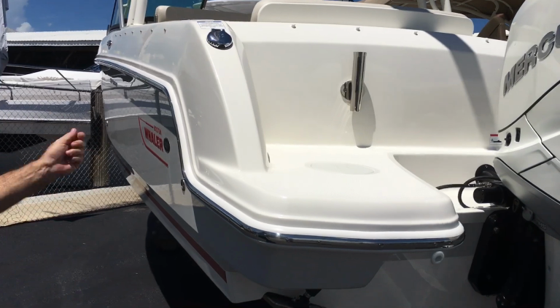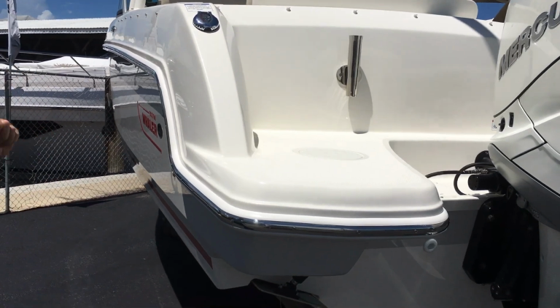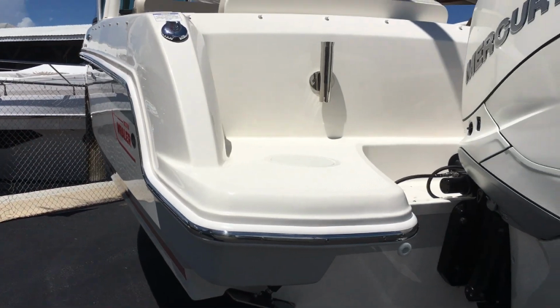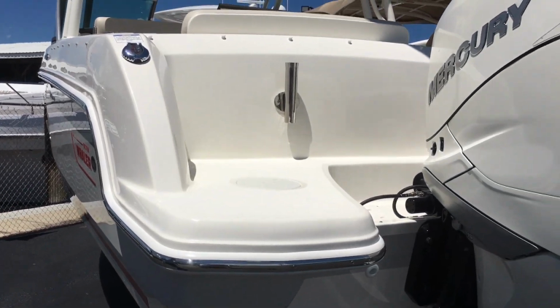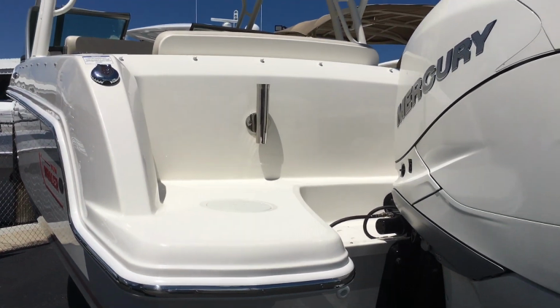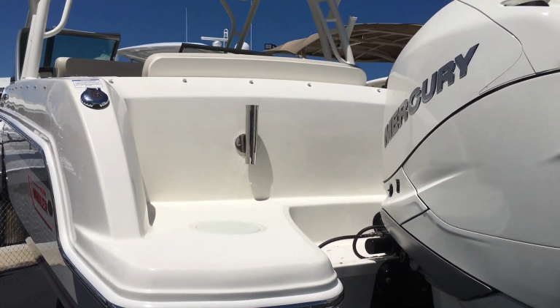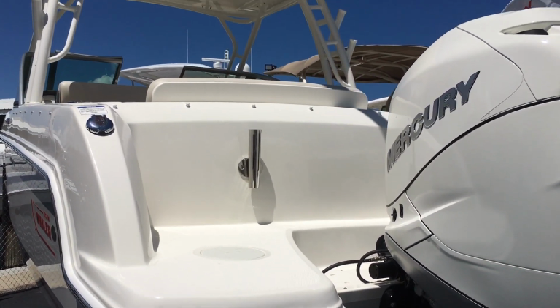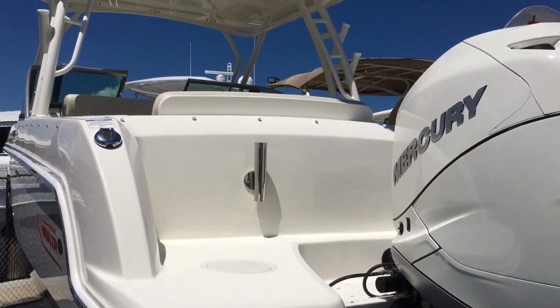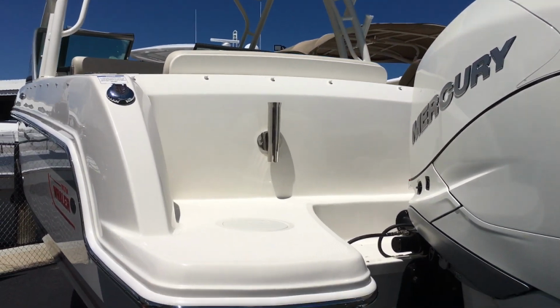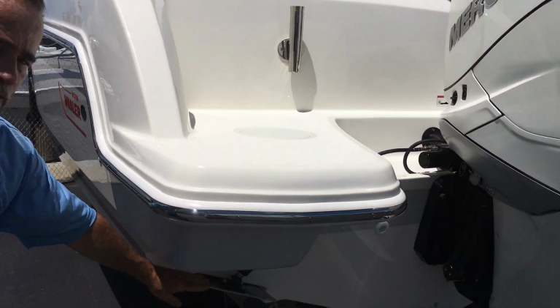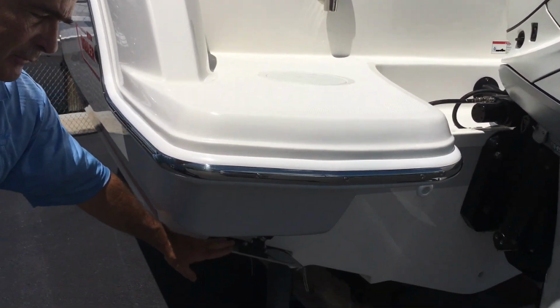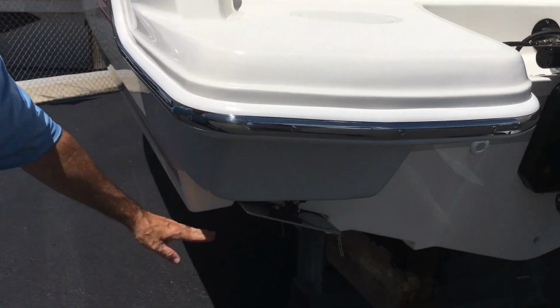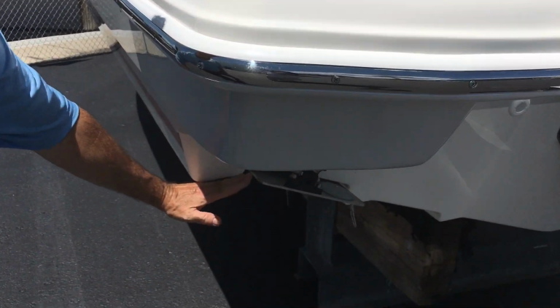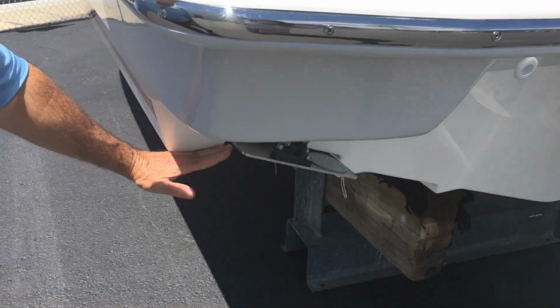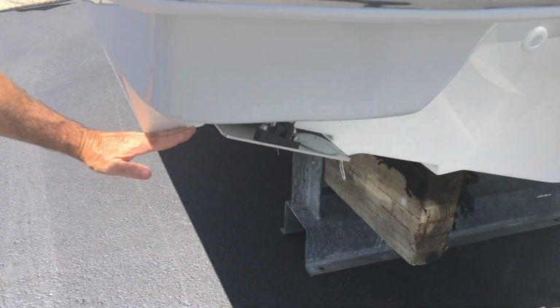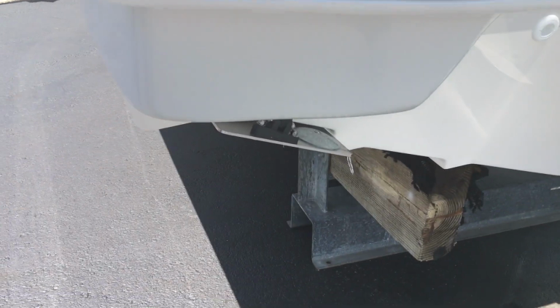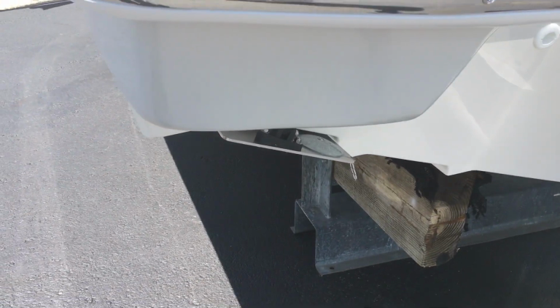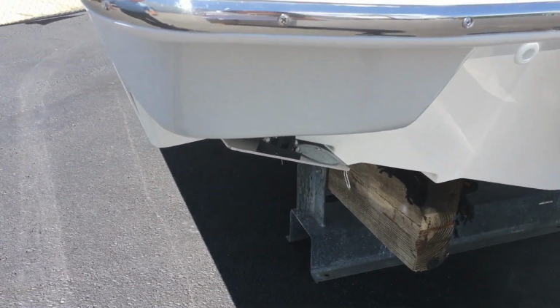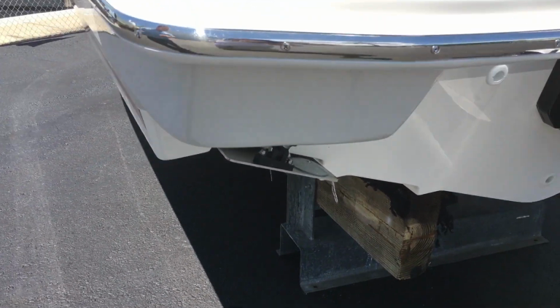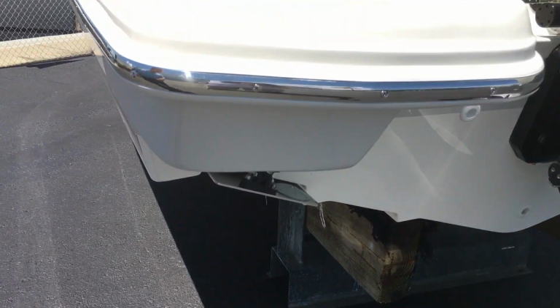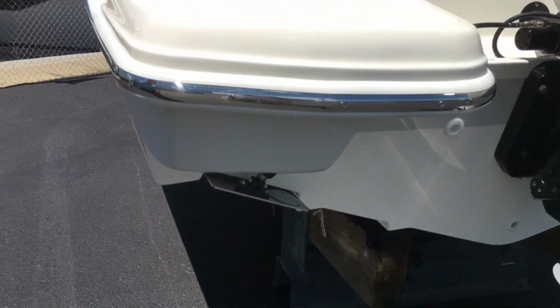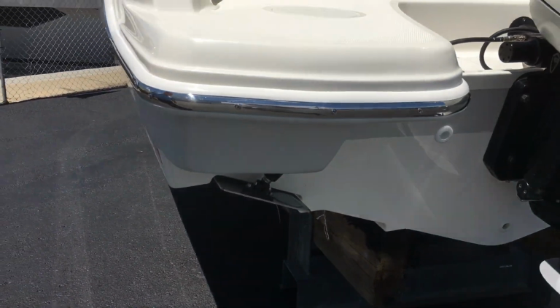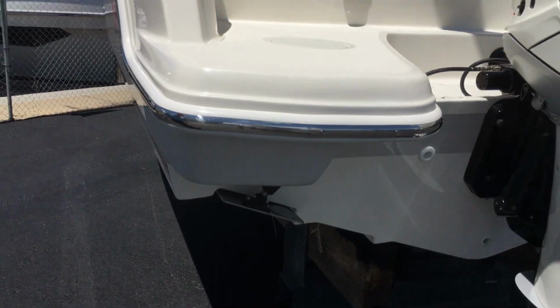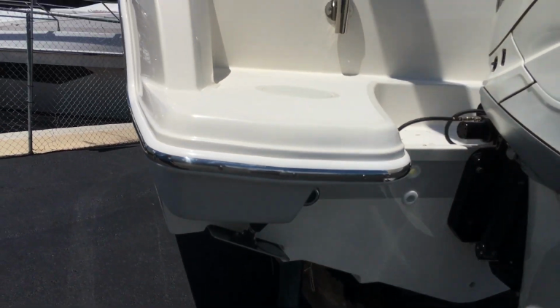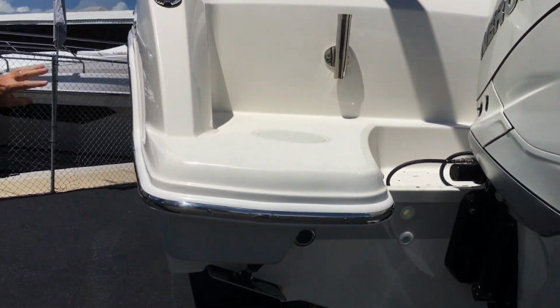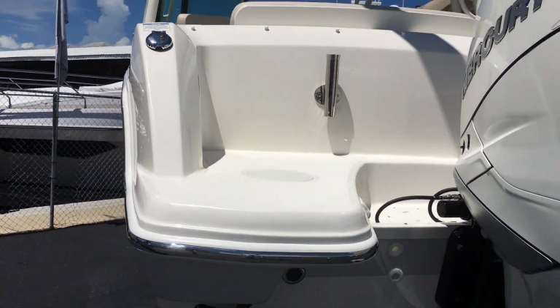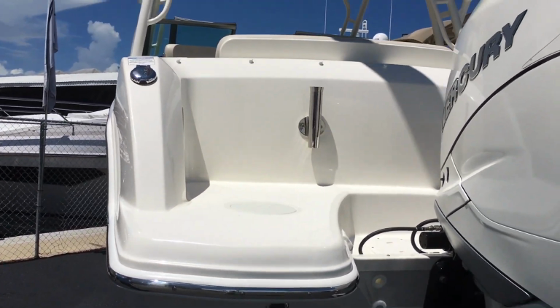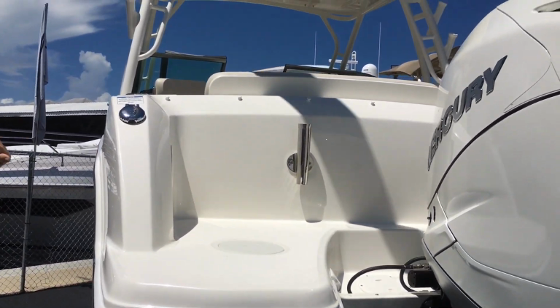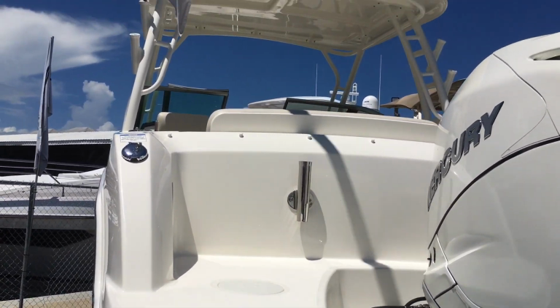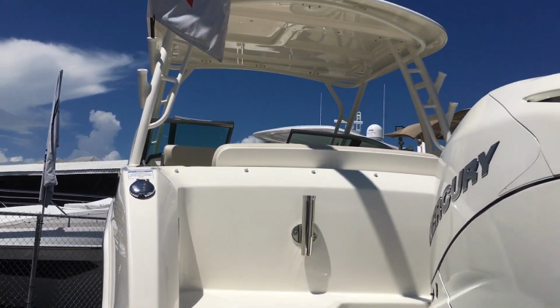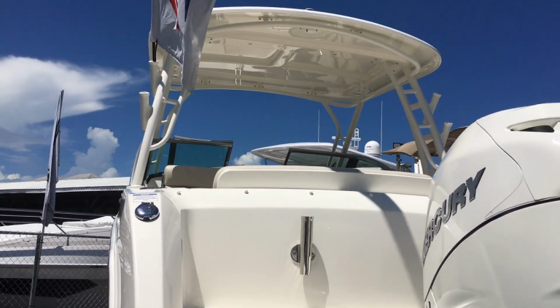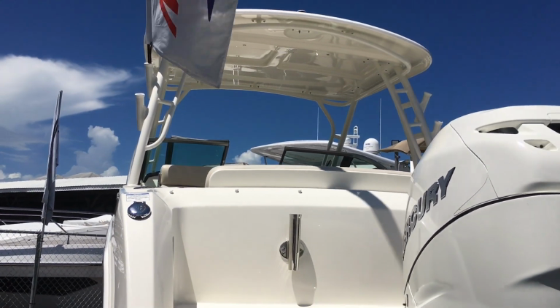It goes into the shallow waters very well also. It's got the recessed trim tabs, and along with the upside-down smiley, which actually shoots the spray down versus blowing back into the boat. It's a much drier riding boat.